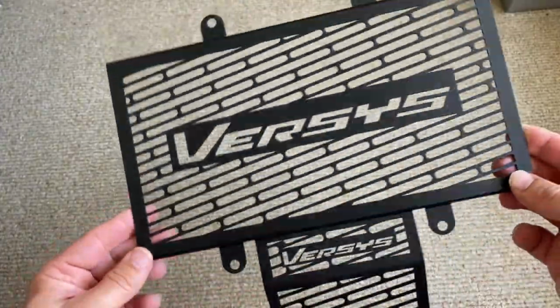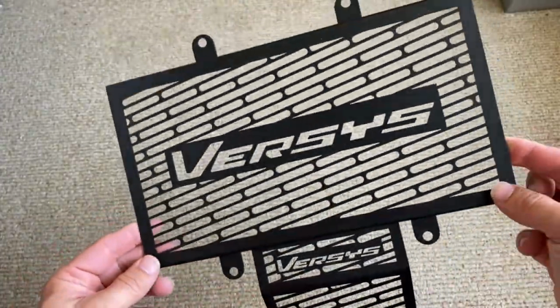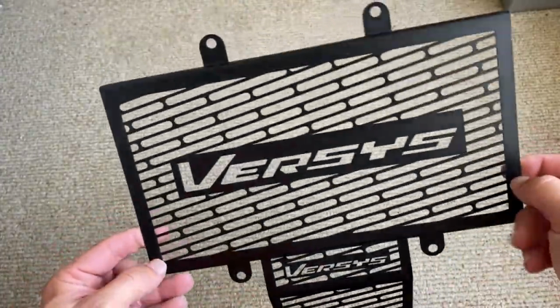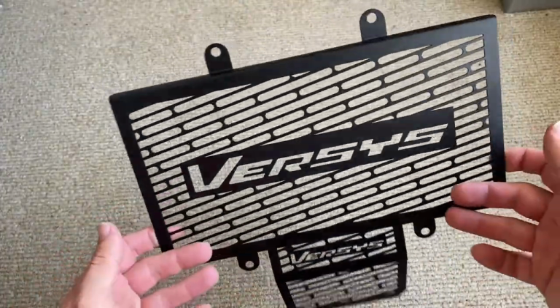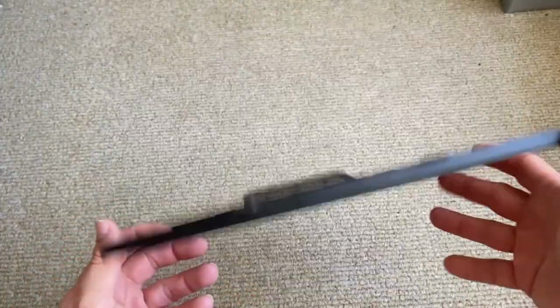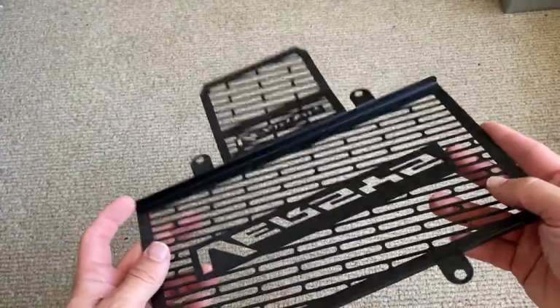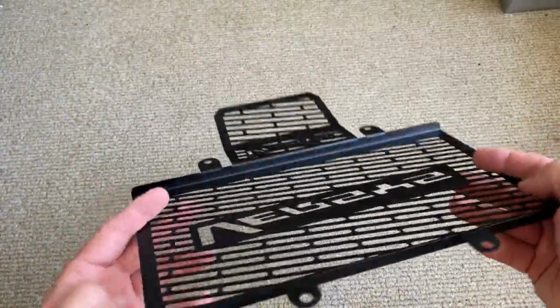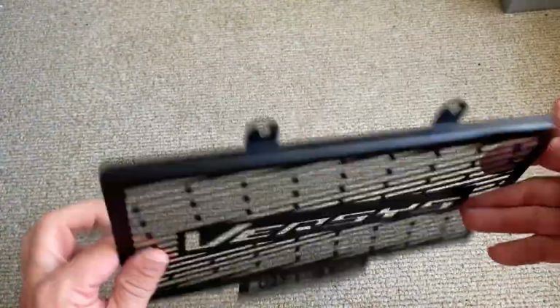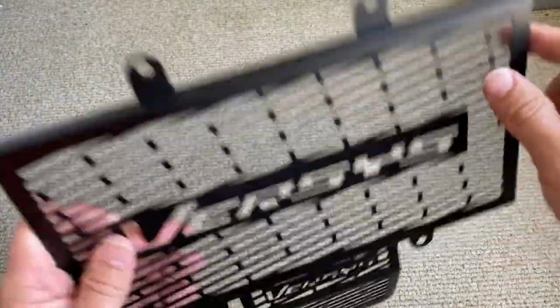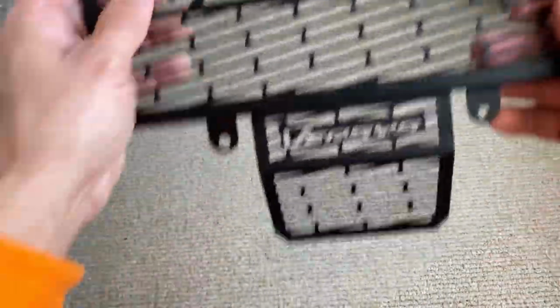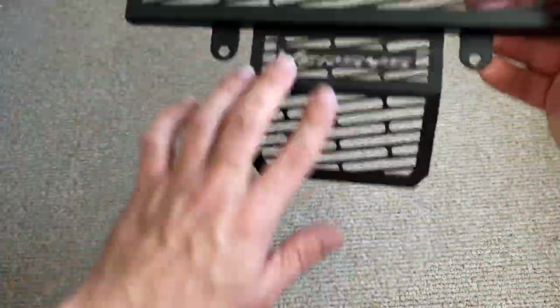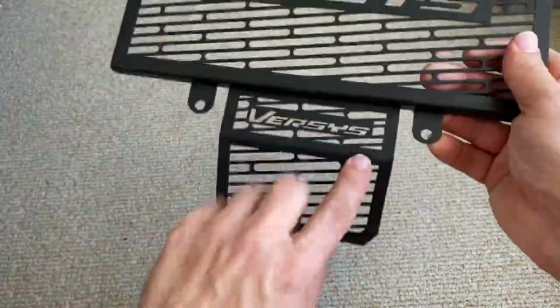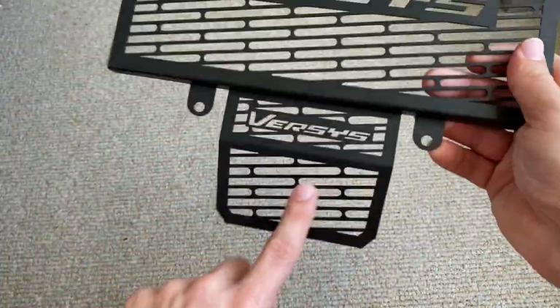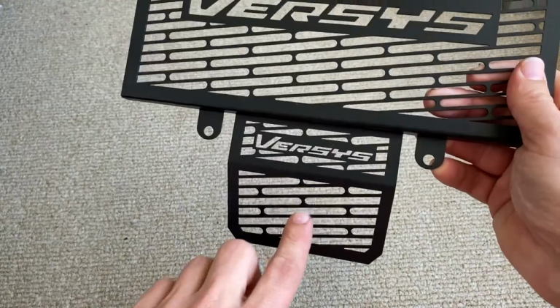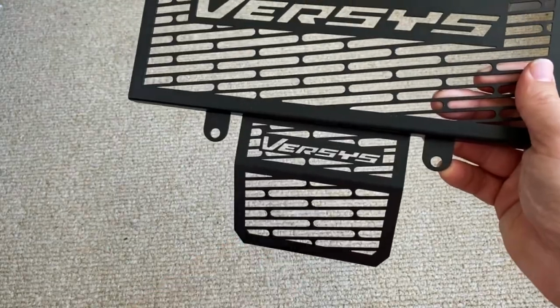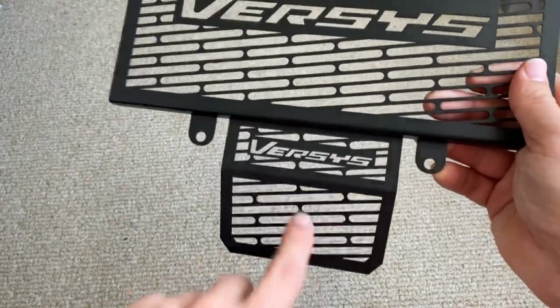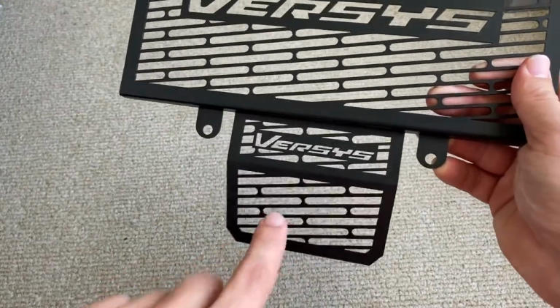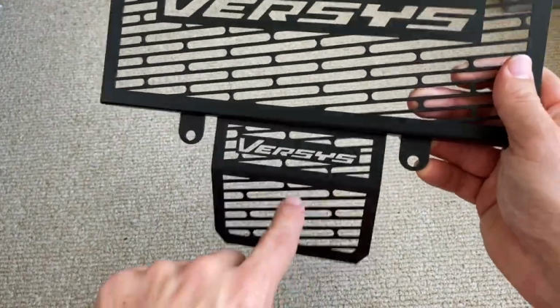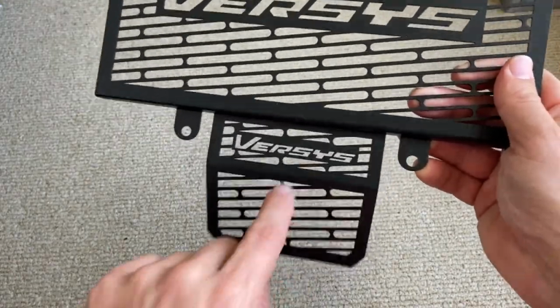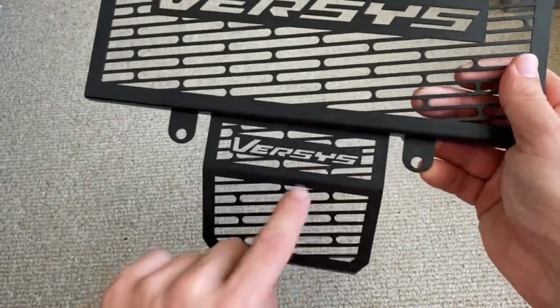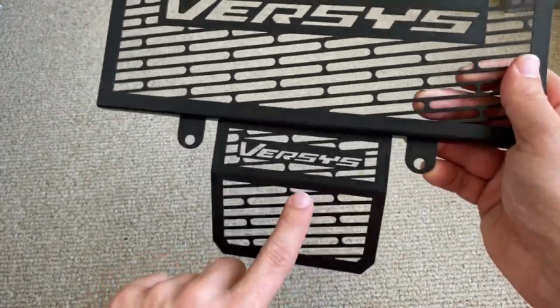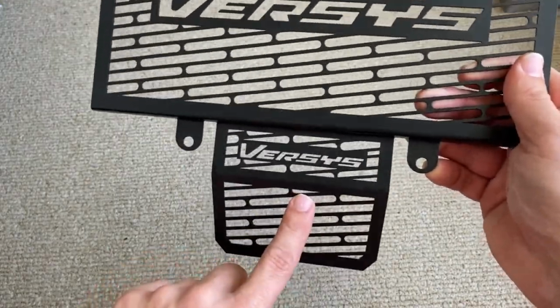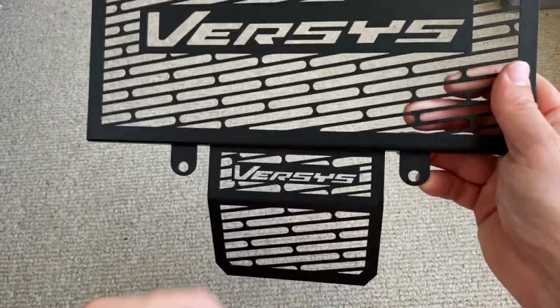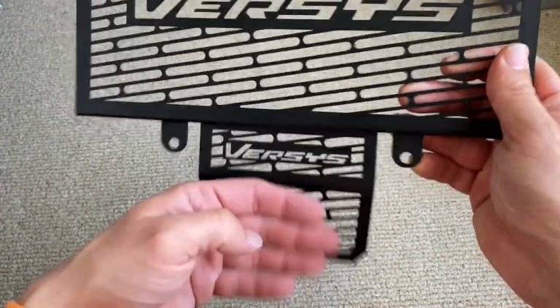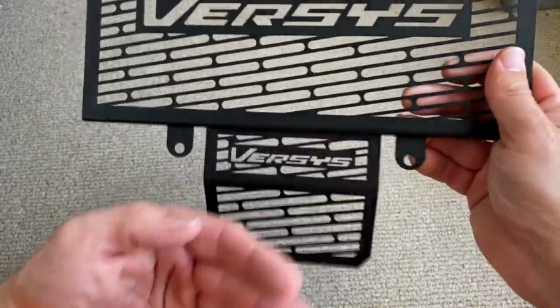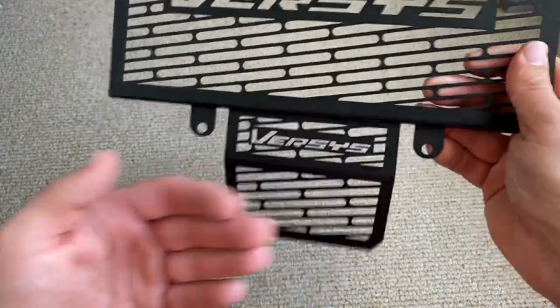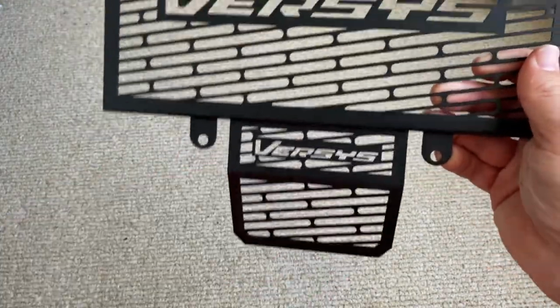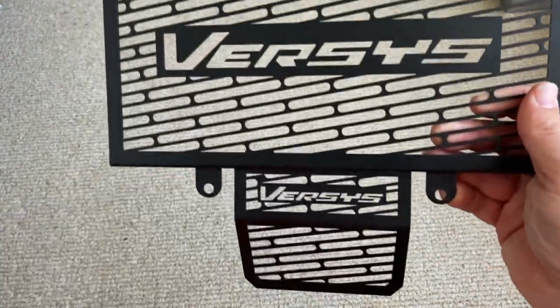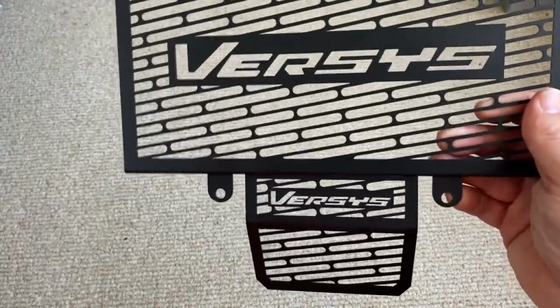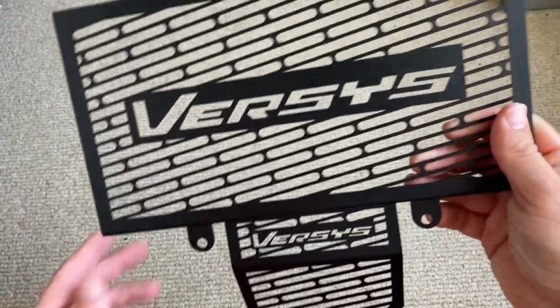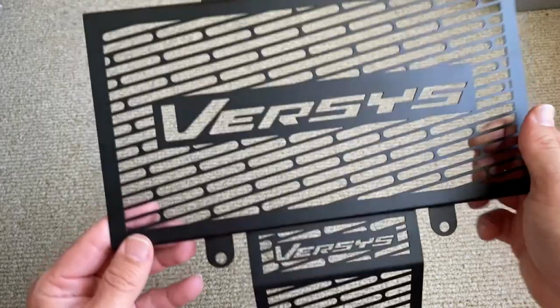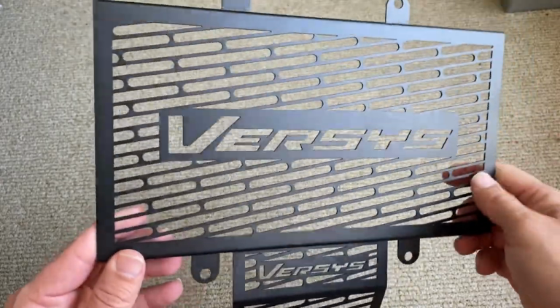I think that's probably going to do the job real nicely. From the tire coming up and kicking up any rocks, this is going to protect the bottom part of the radiator.